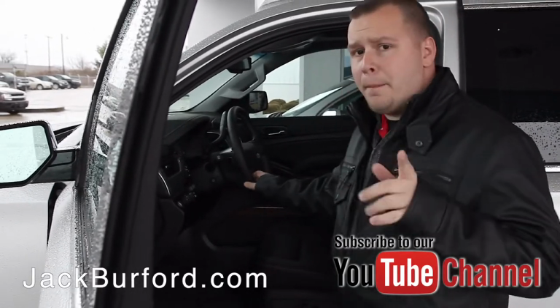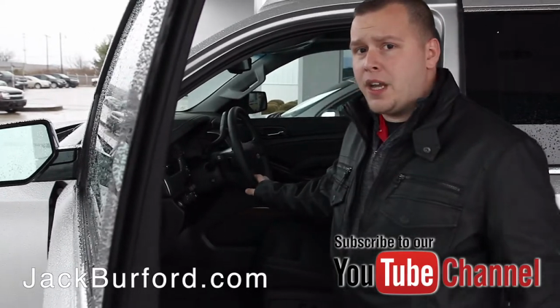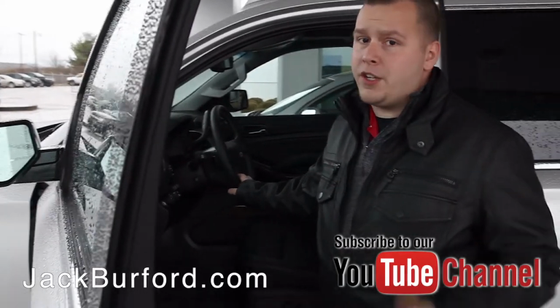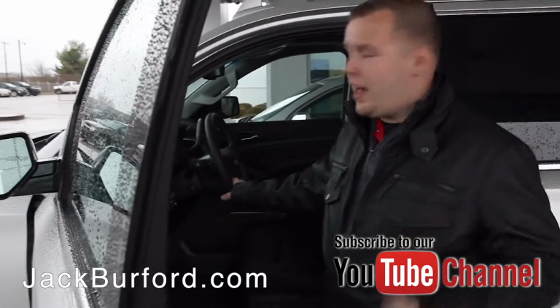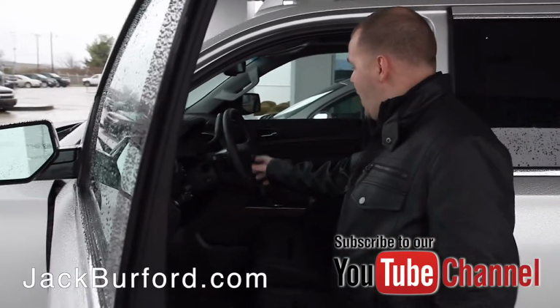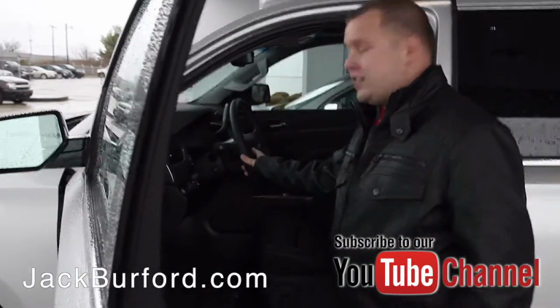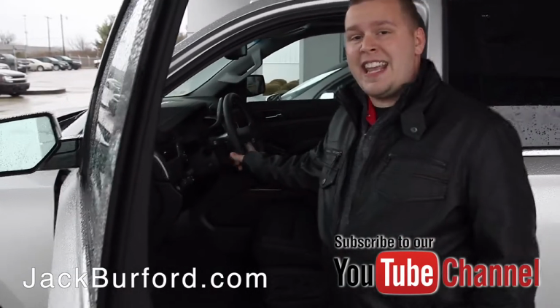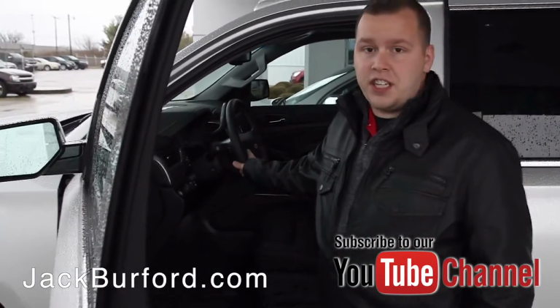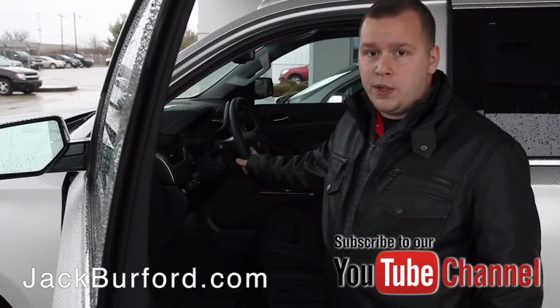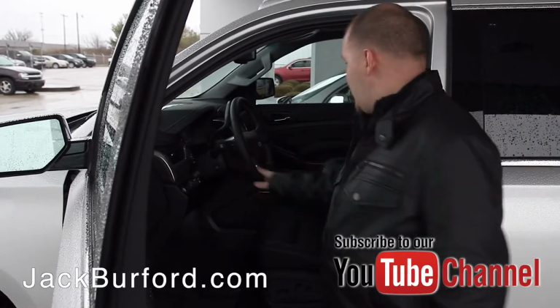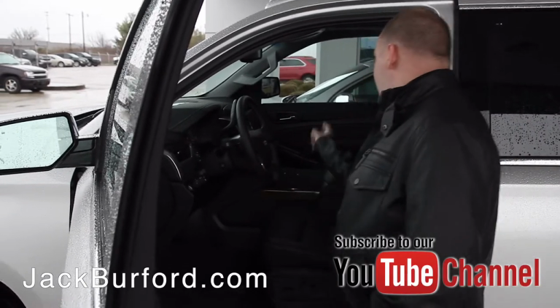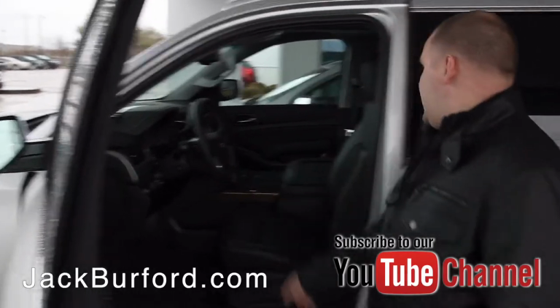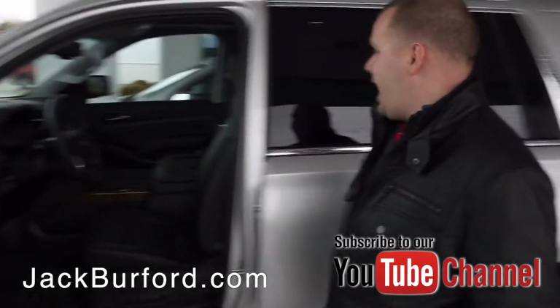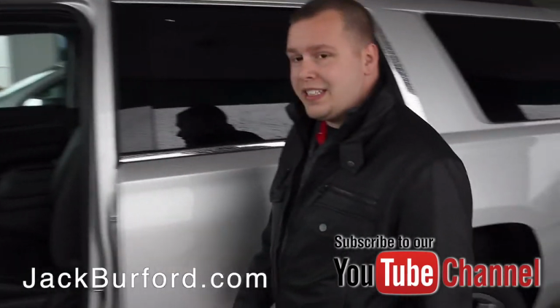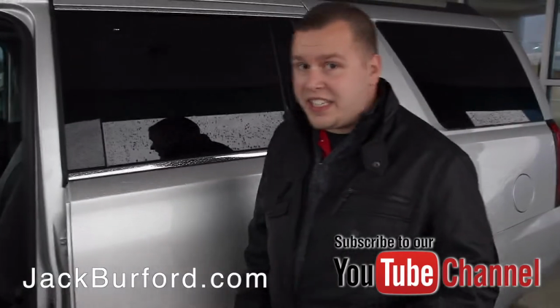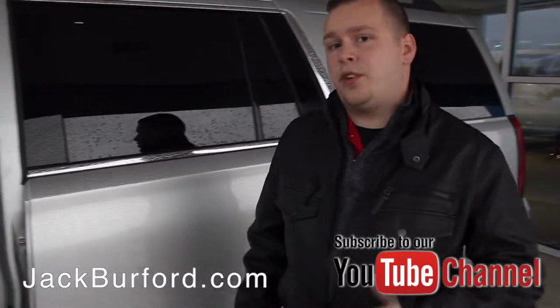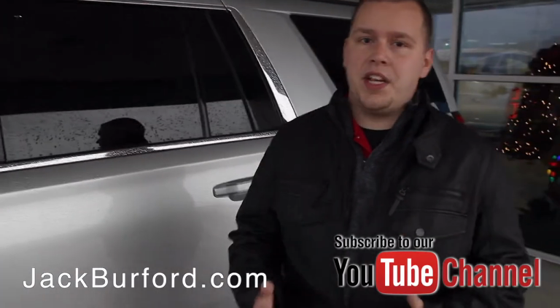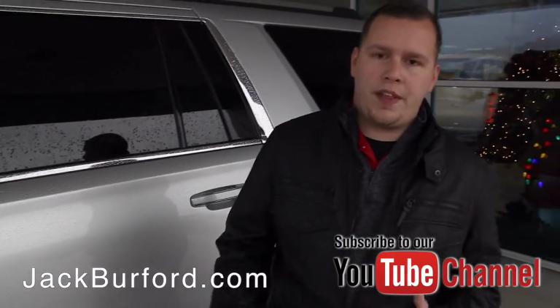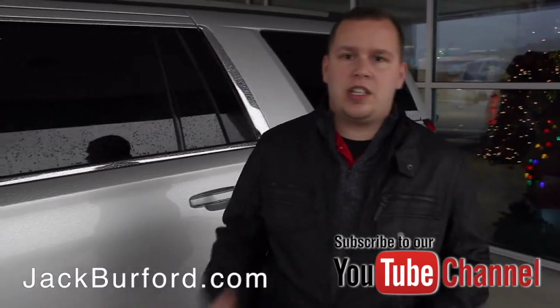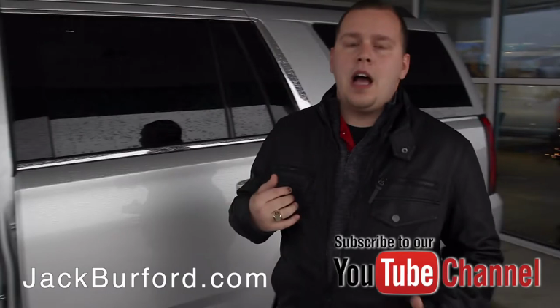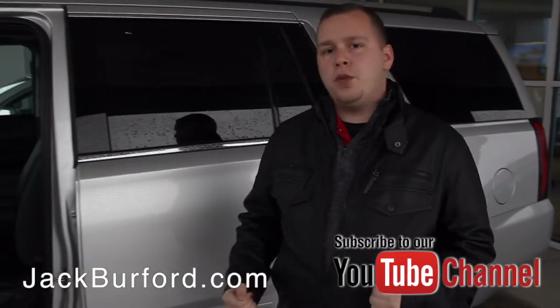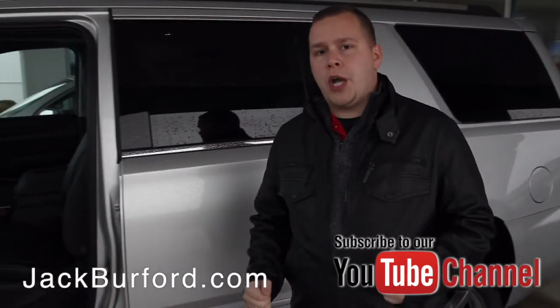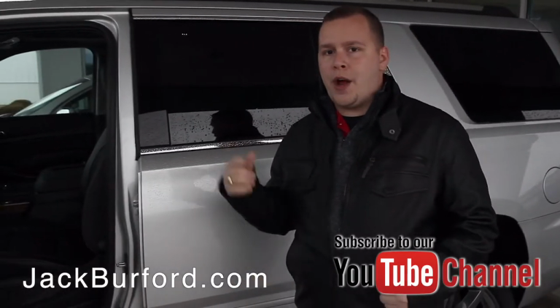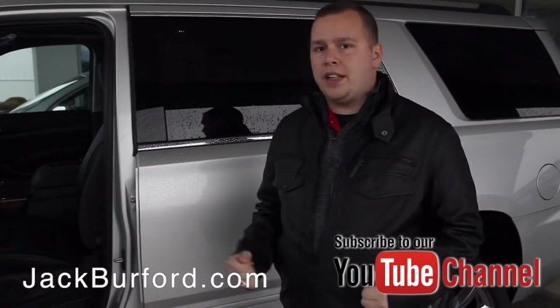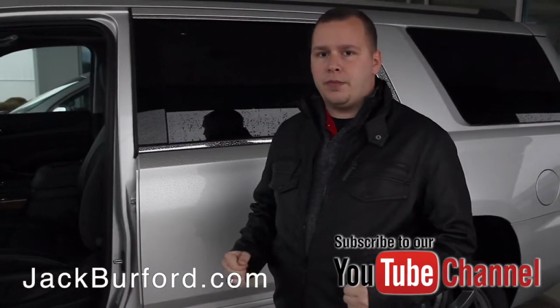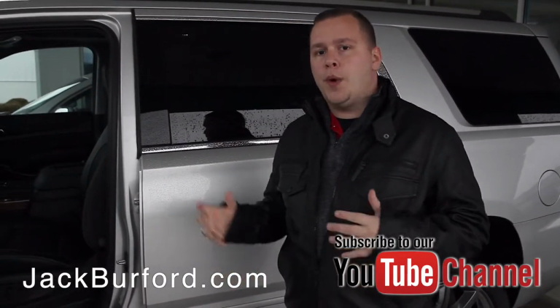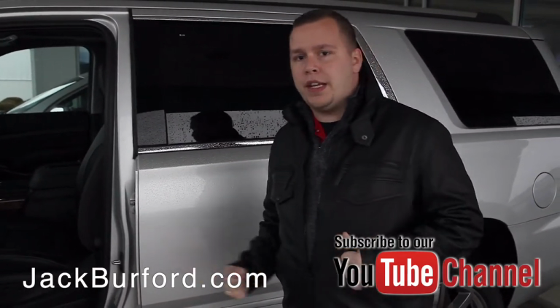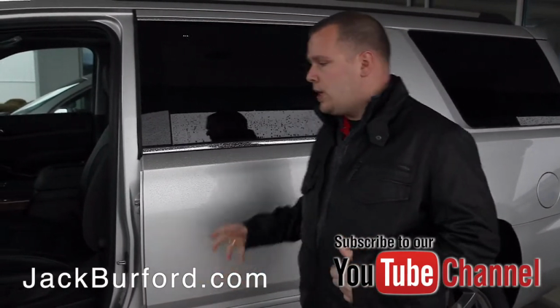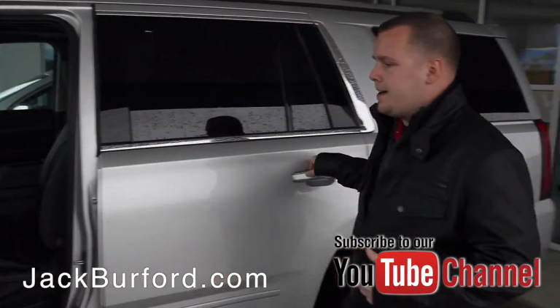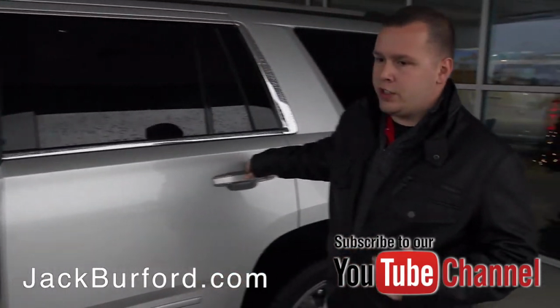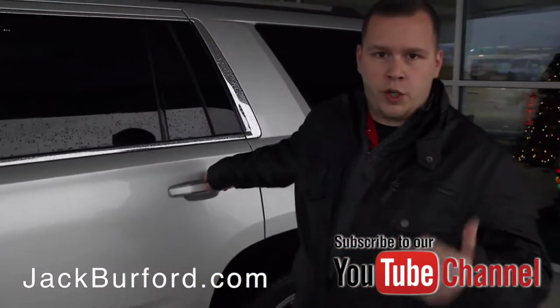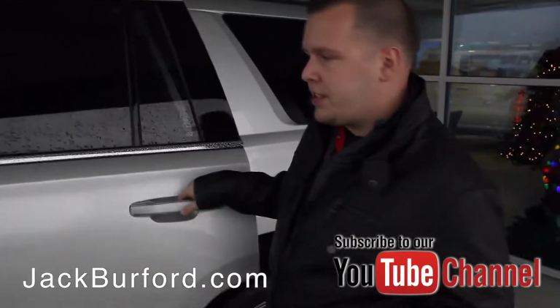Some of the comforts that you'll like are that this one has a heated steering wheel. You also have heated and ventilated seats — they're not AC anymore, they changed that a few years ago, so they are ventilated, which is great during the summertime.